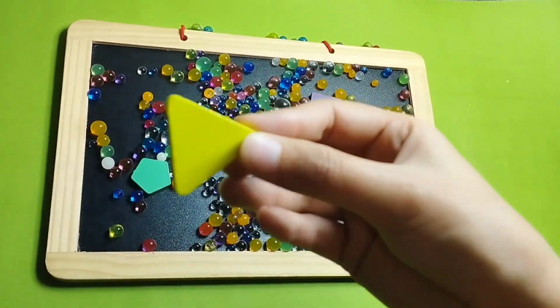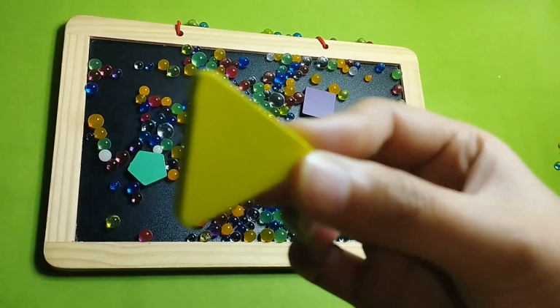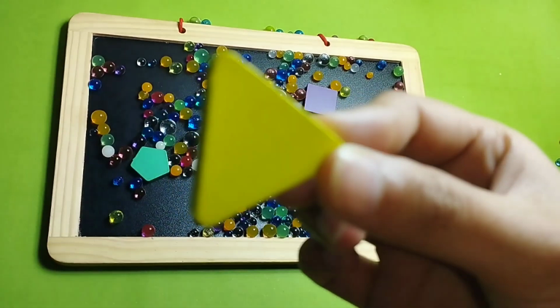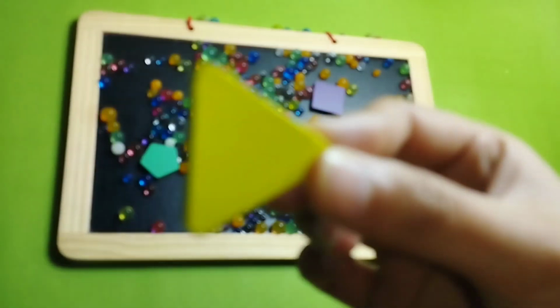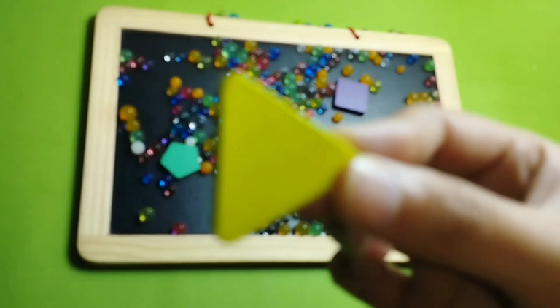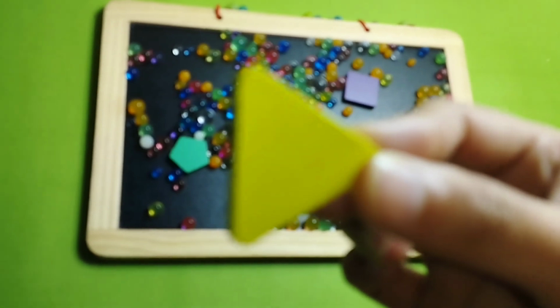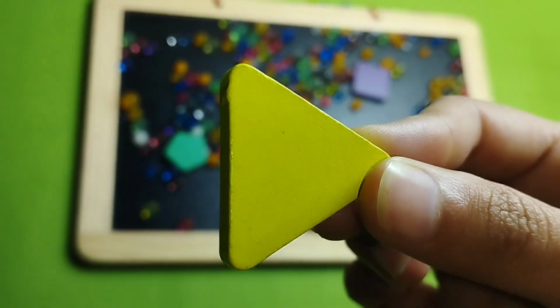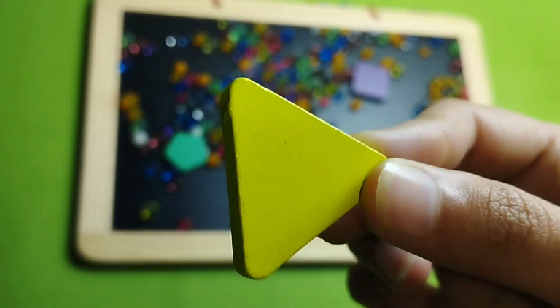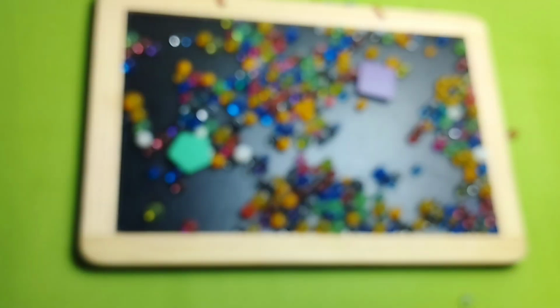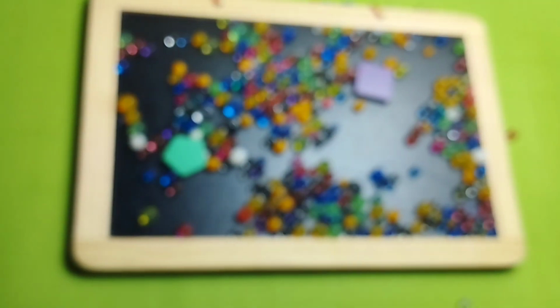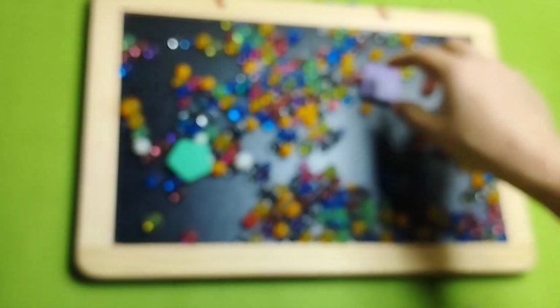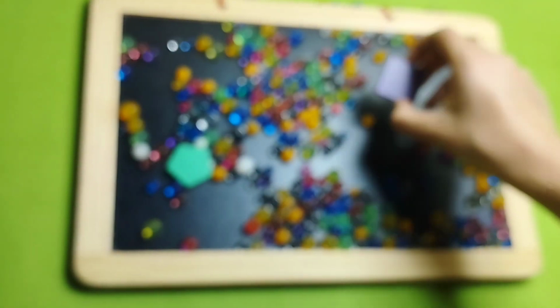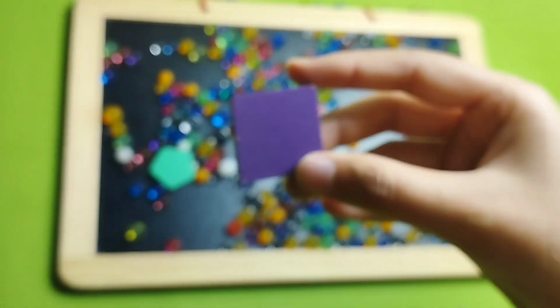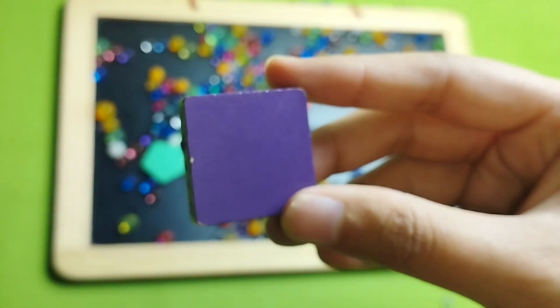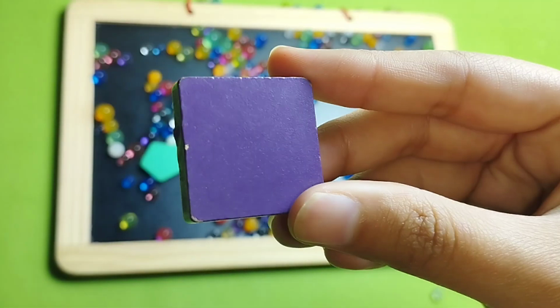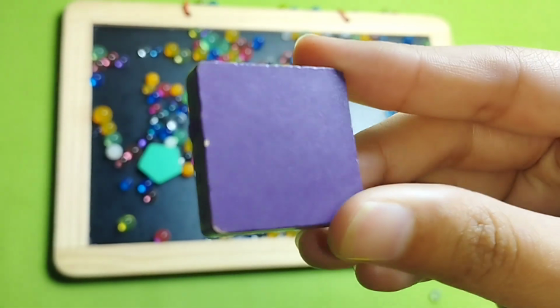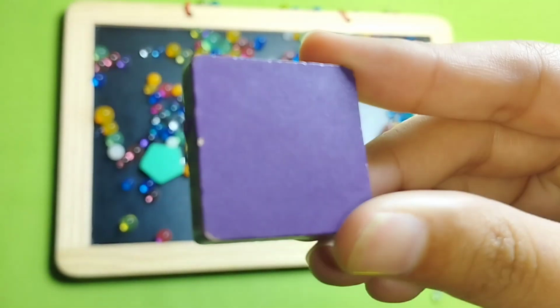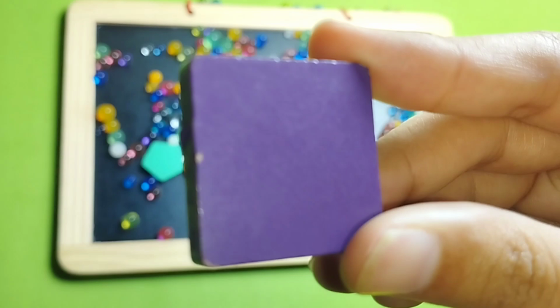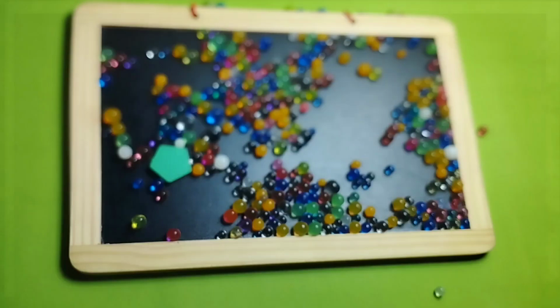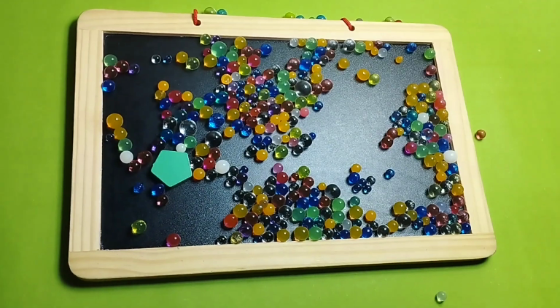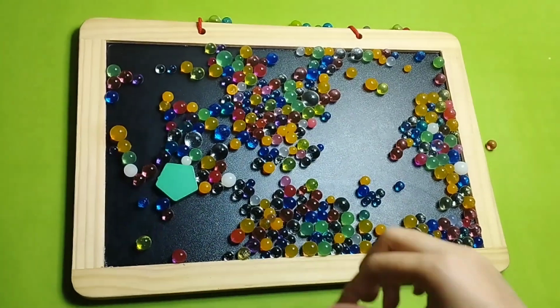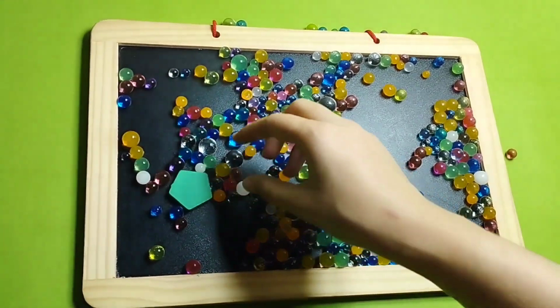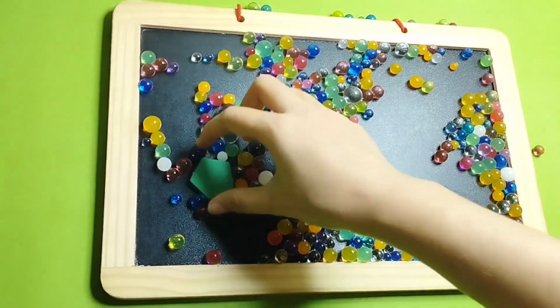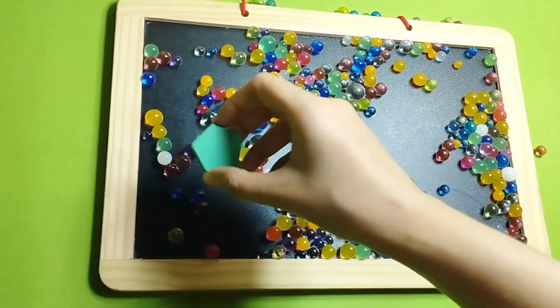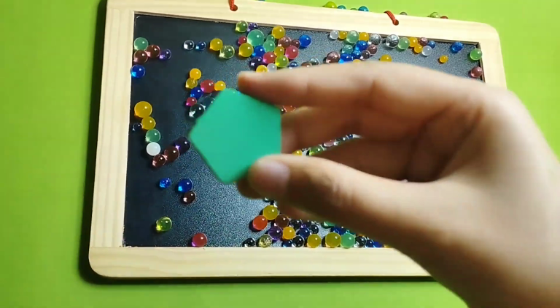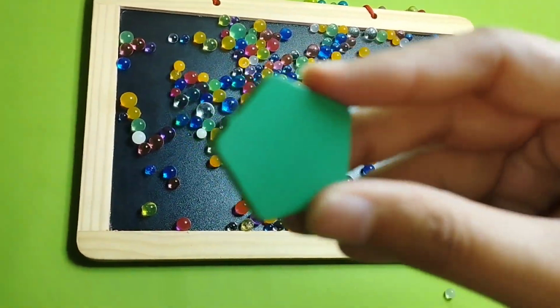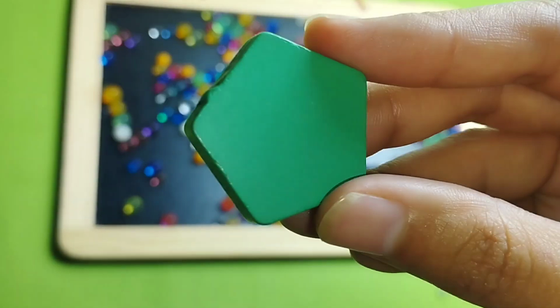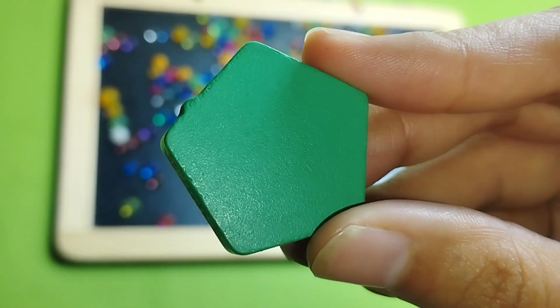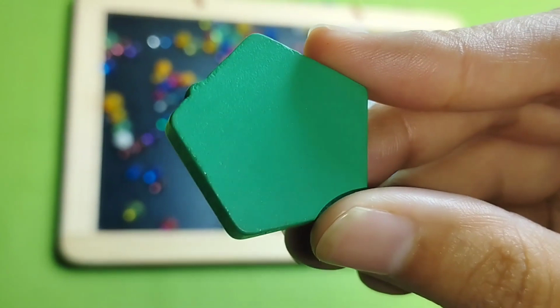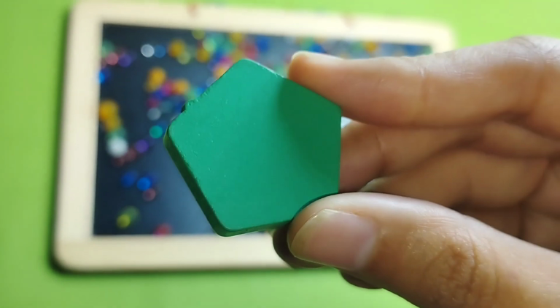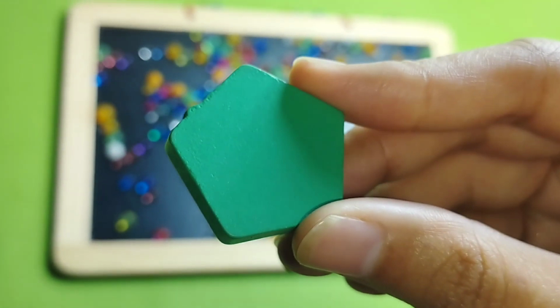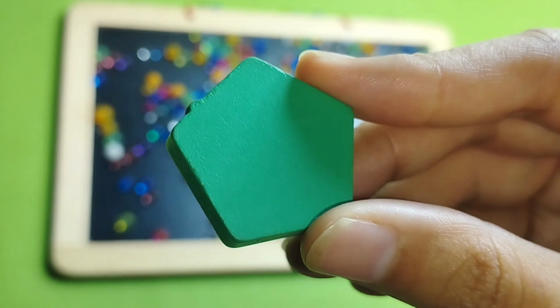Triangle, triangle shape. This is square, square. This is pentagon, pentagon.